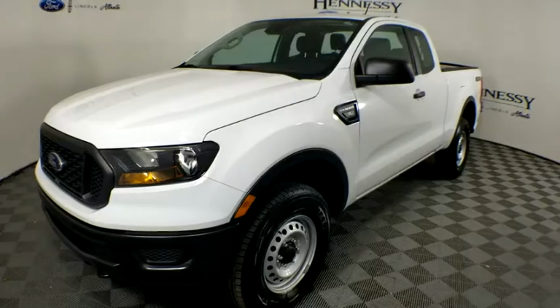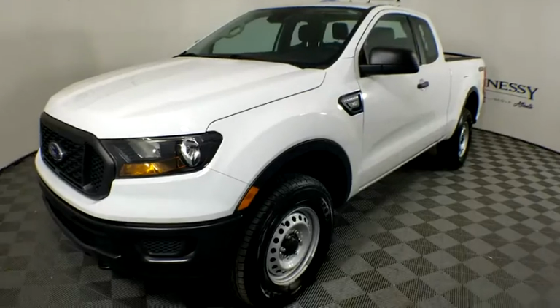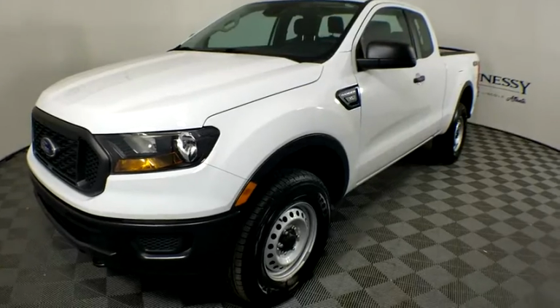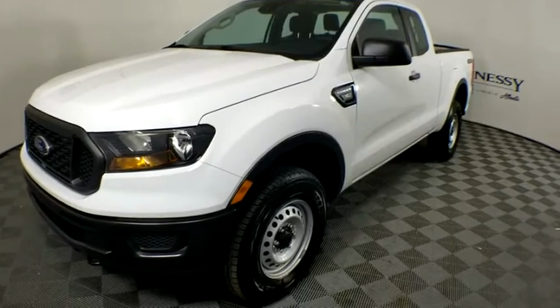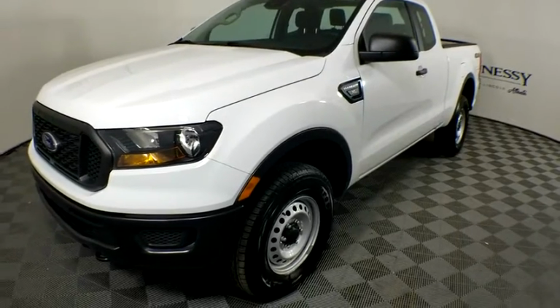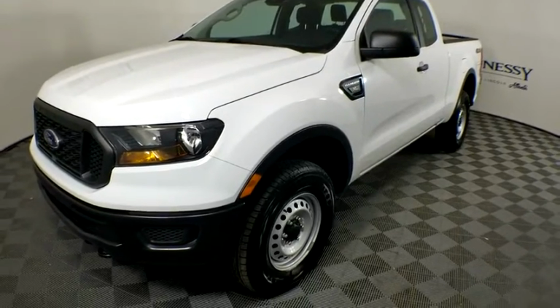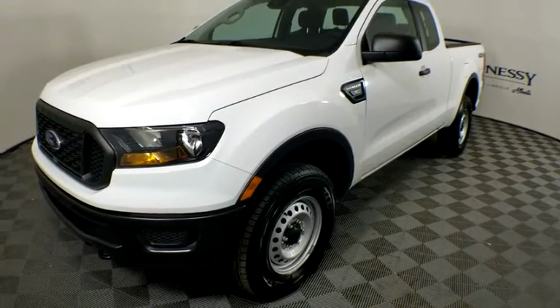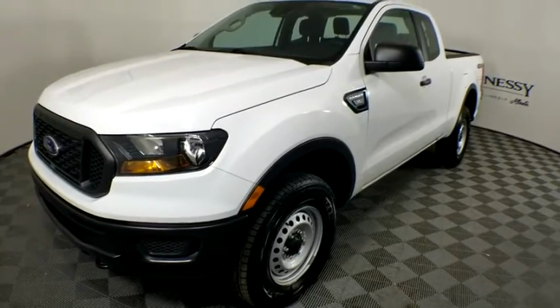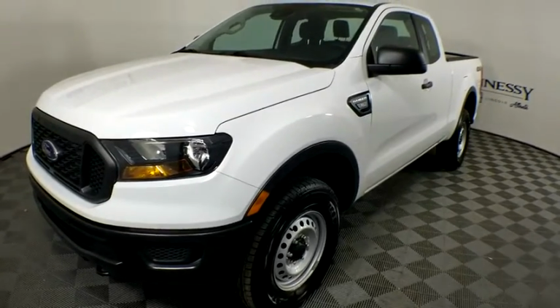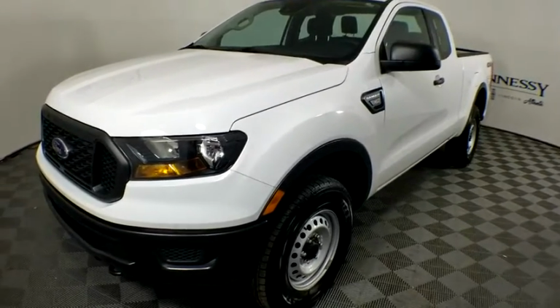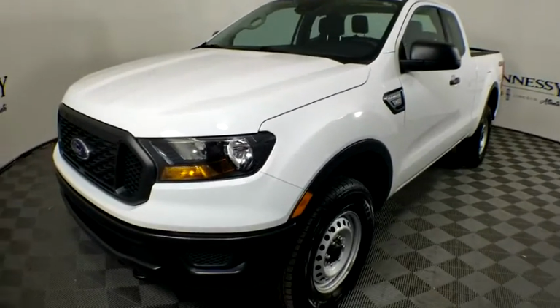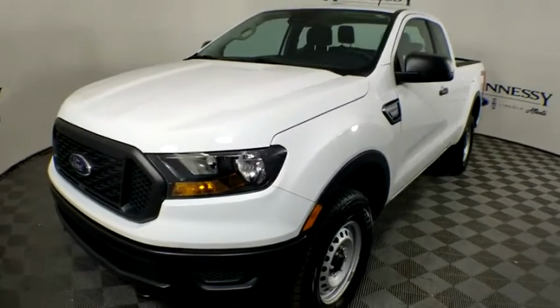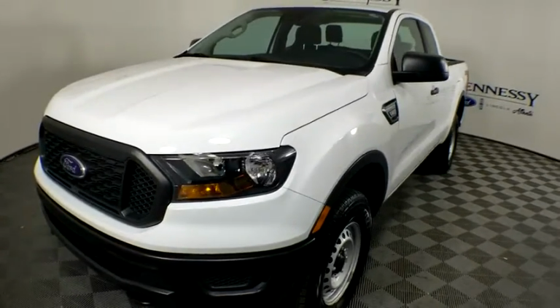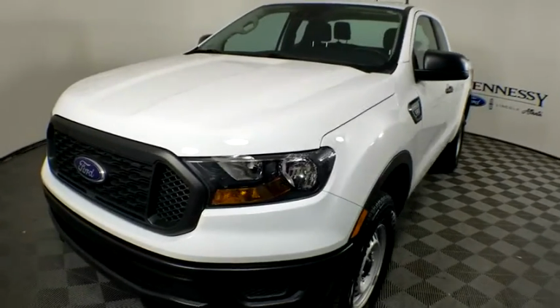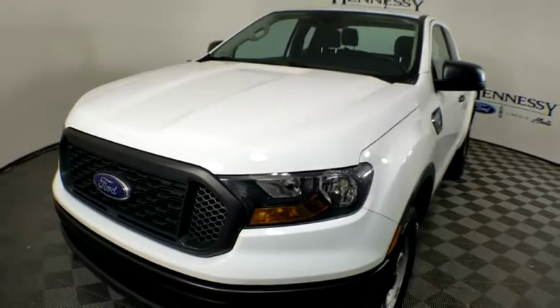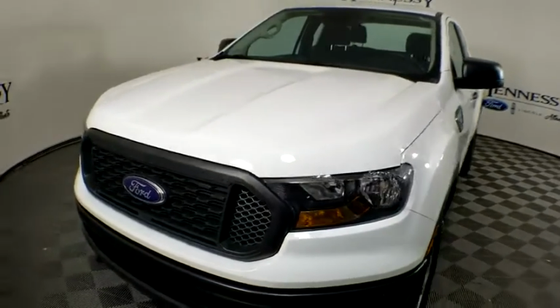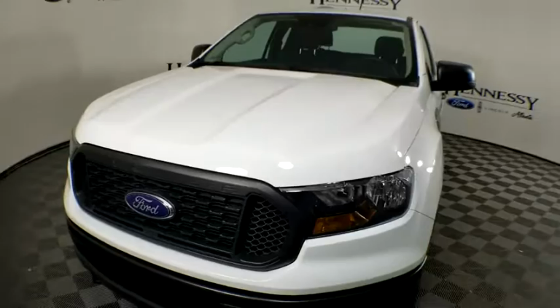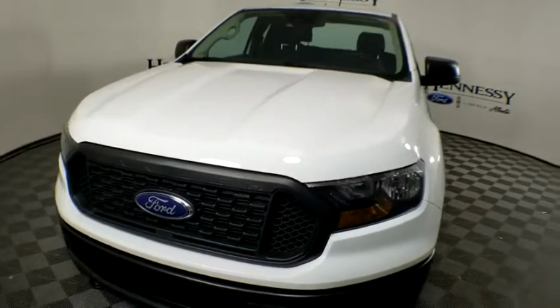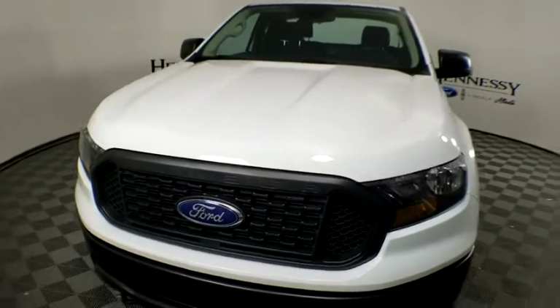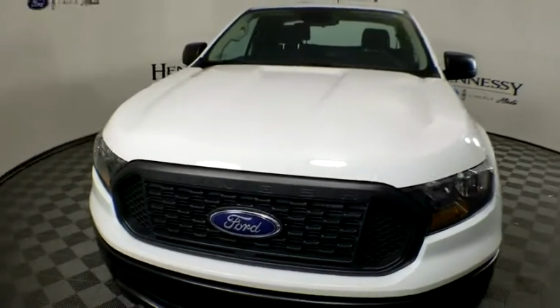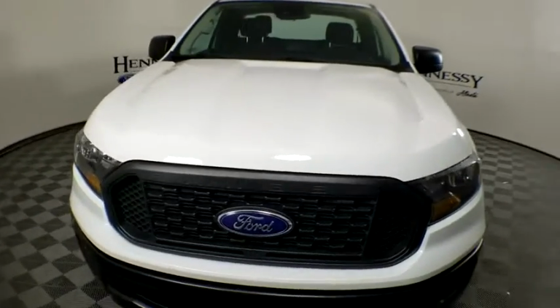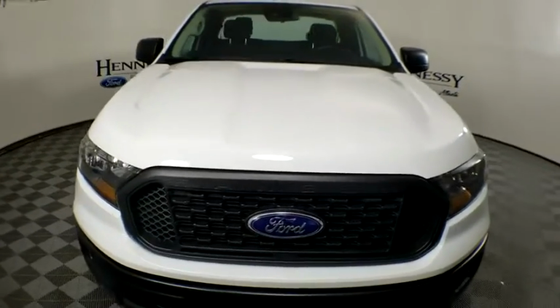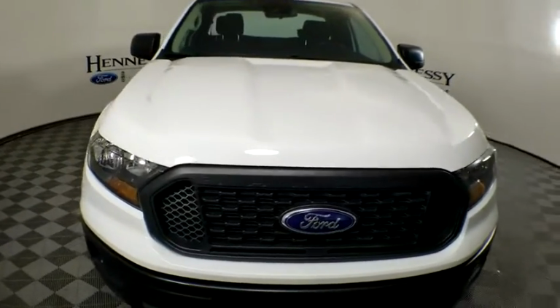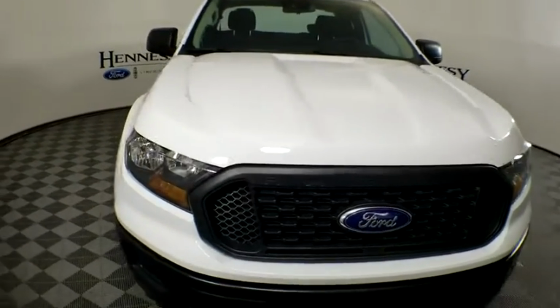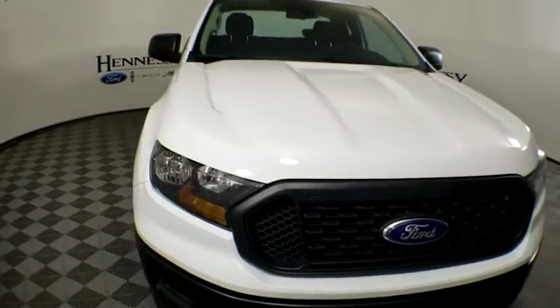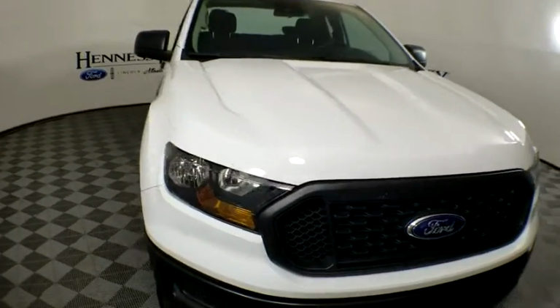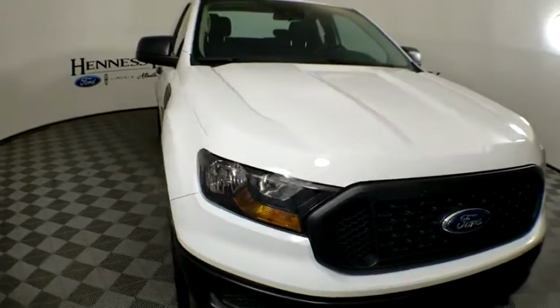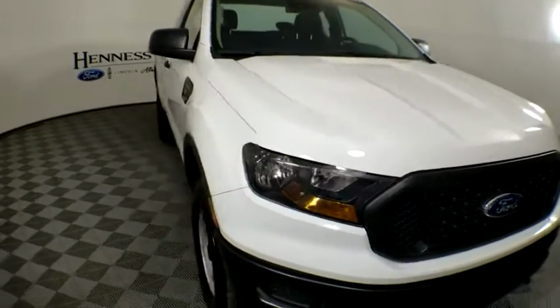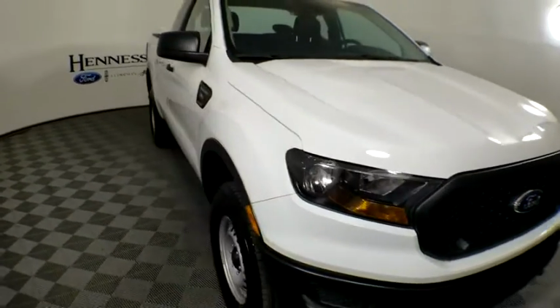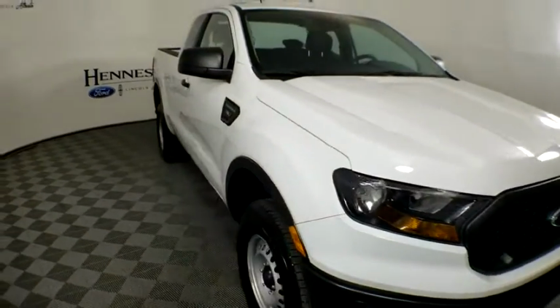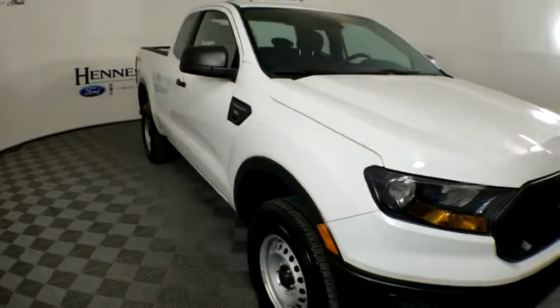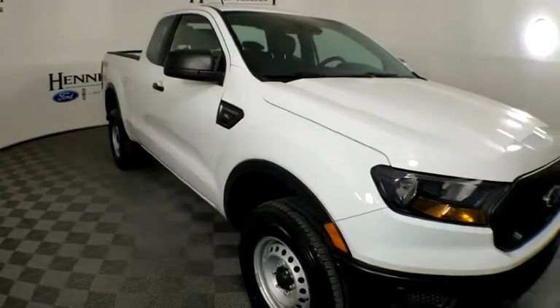Stop by and take a look at the 2019 Ford Ranger. Tough inside and out, Ranger proves its mettle. This vehicle has less than 20,000 miles.